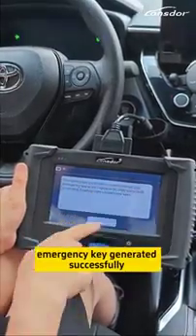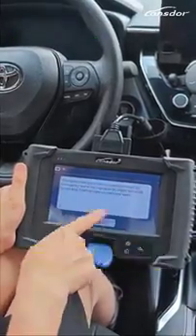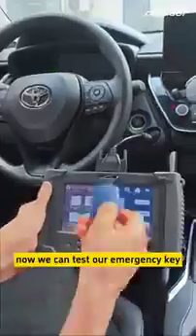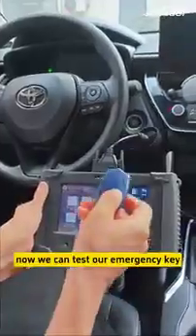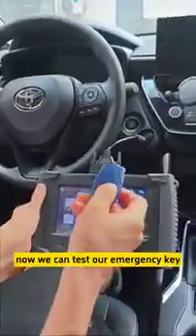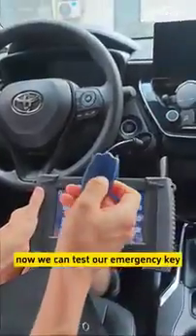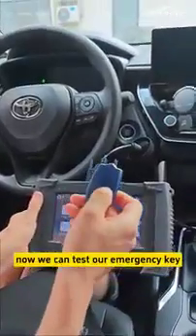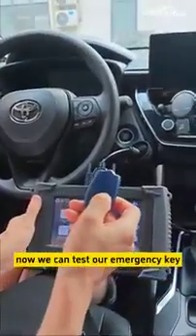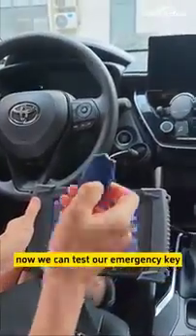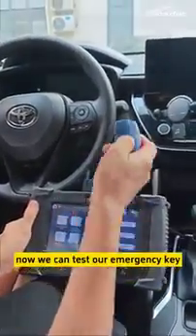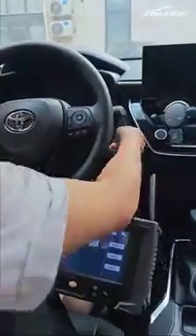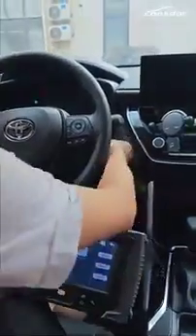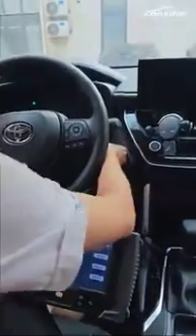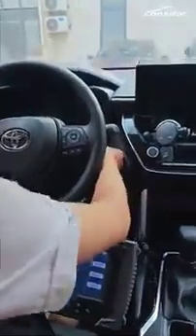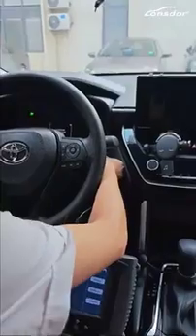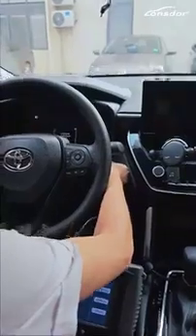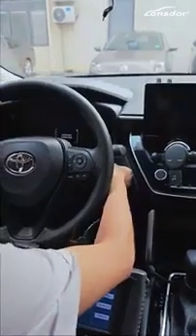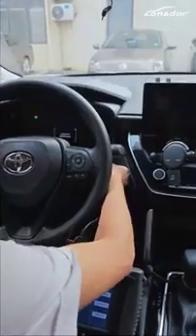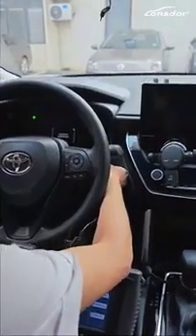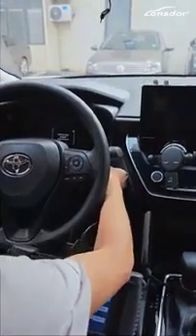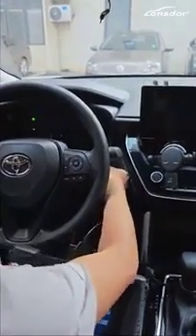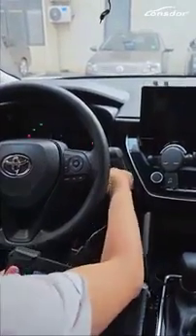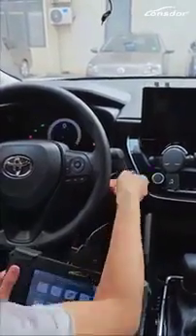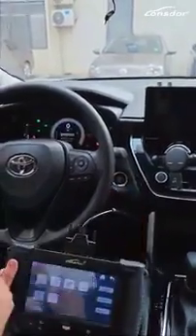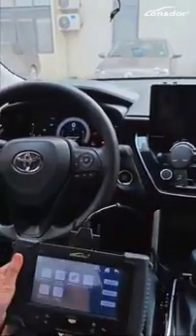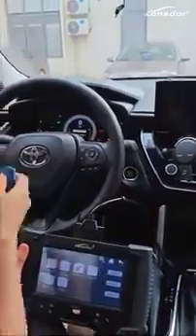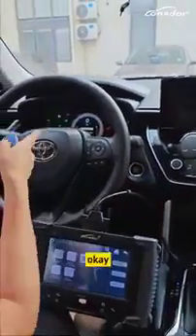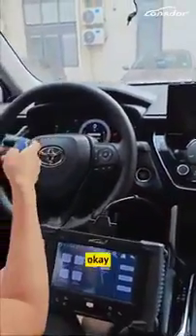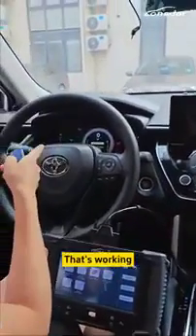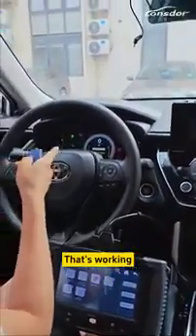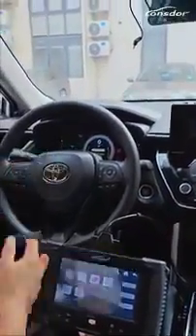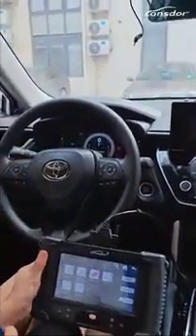Now we can test the whole emergency key. OK, let's open it.